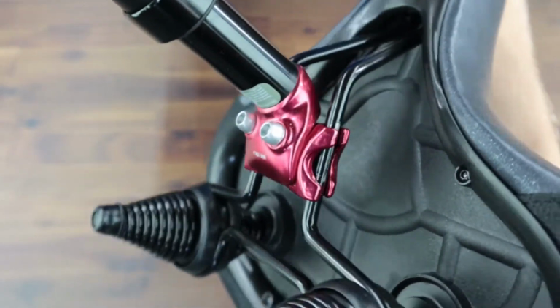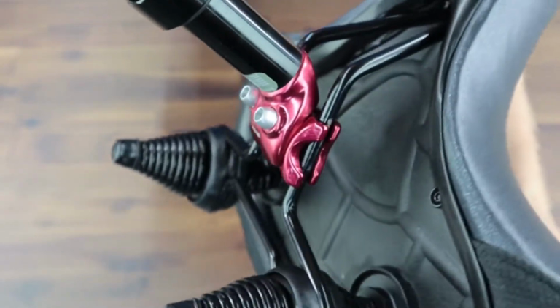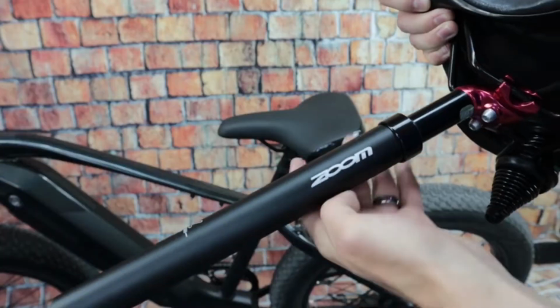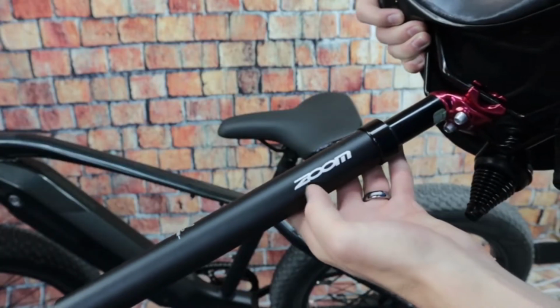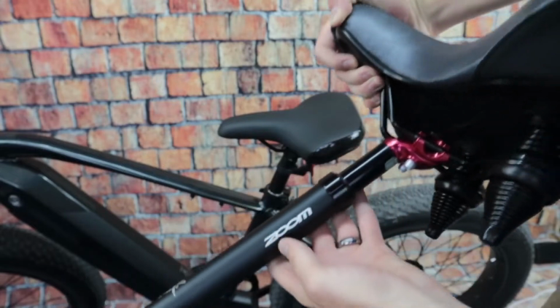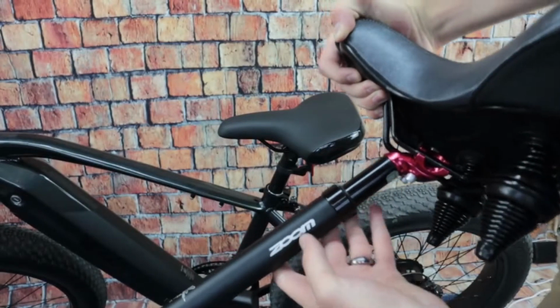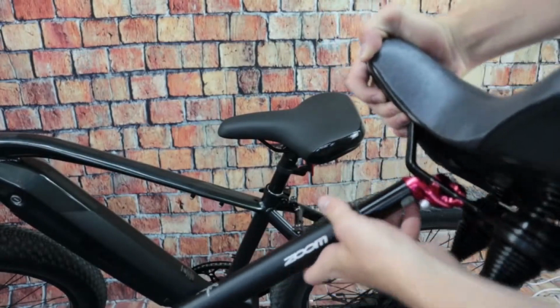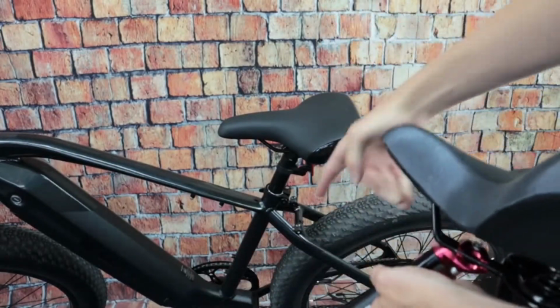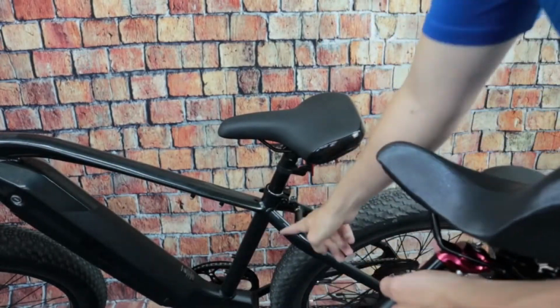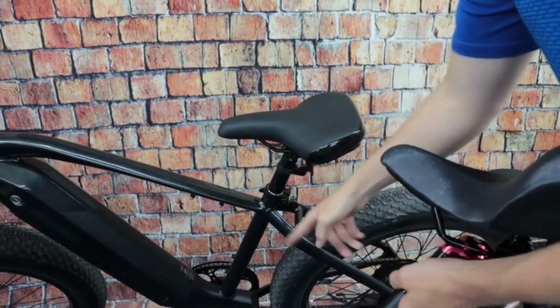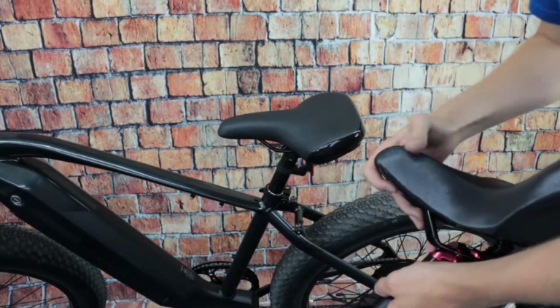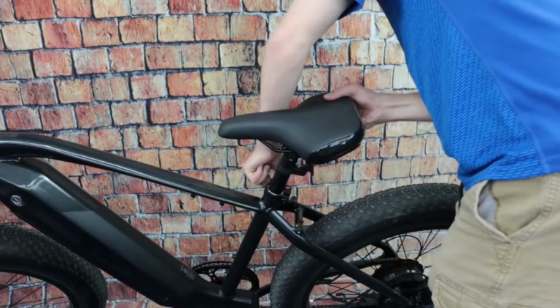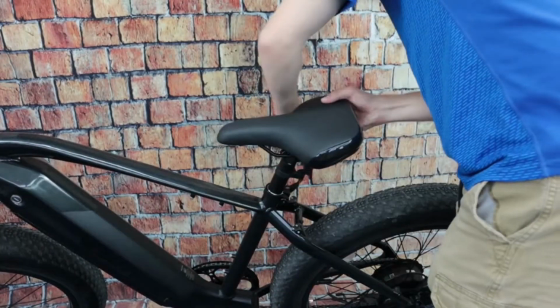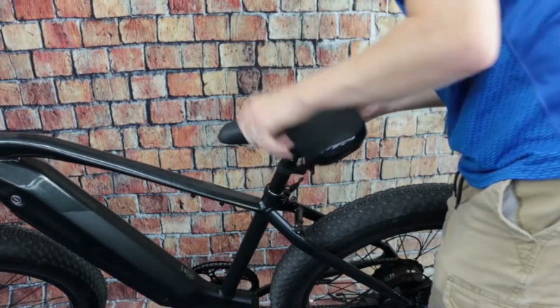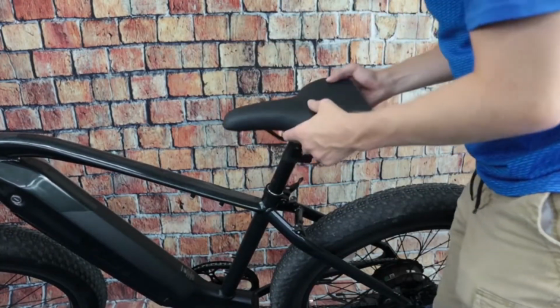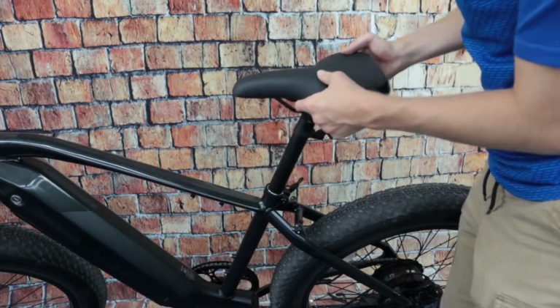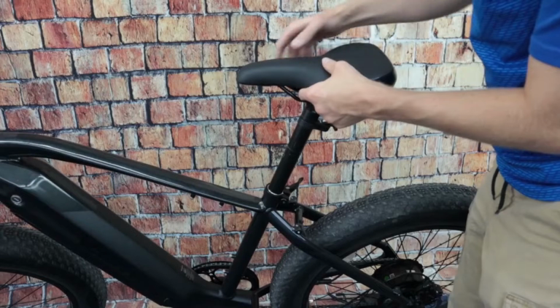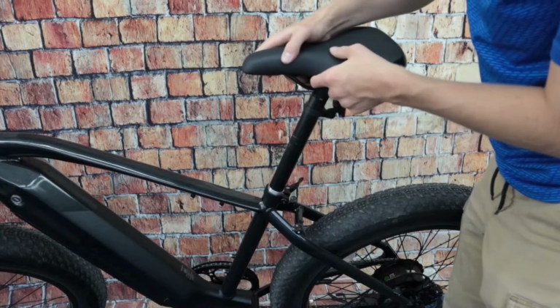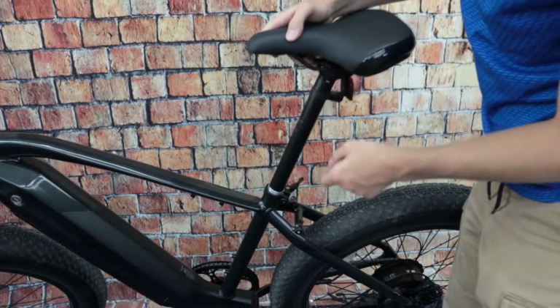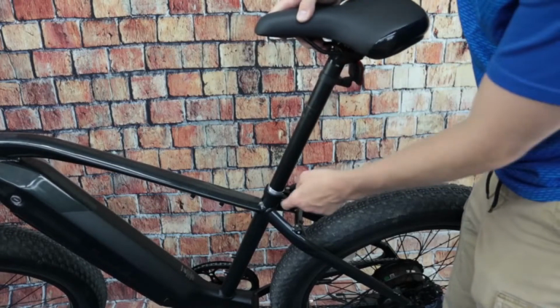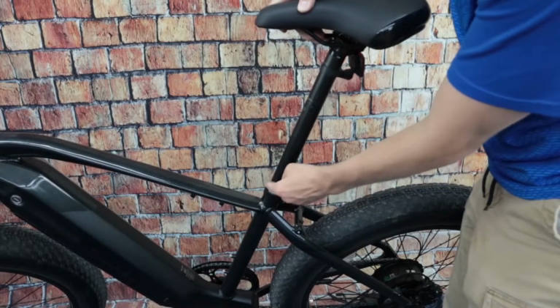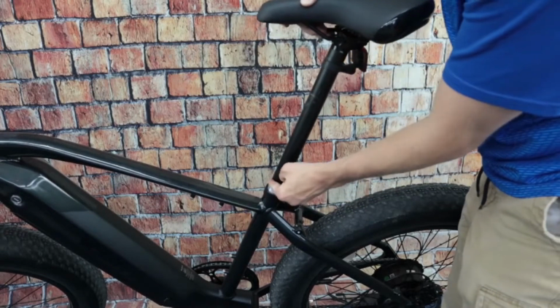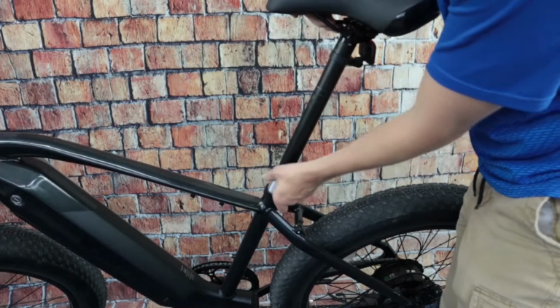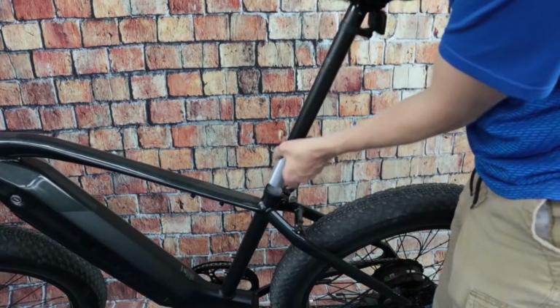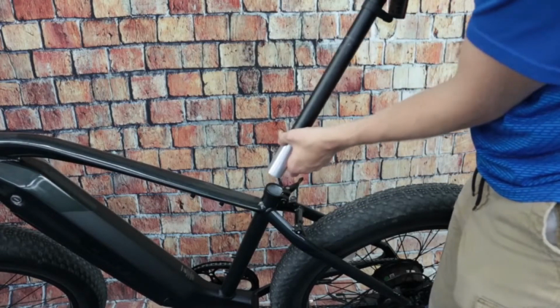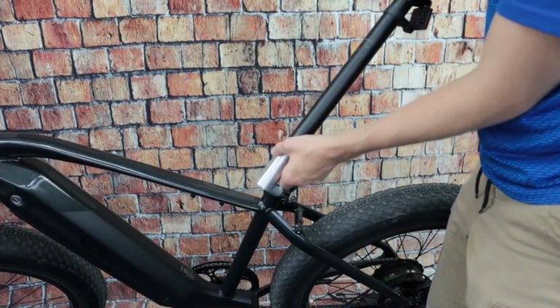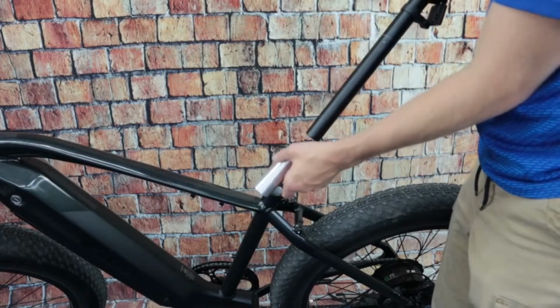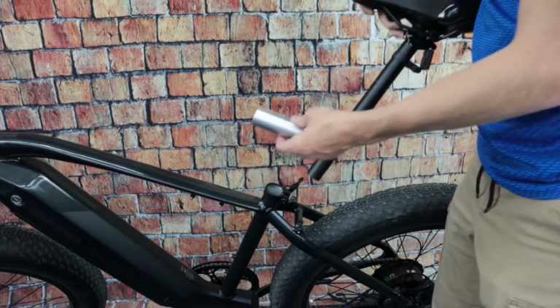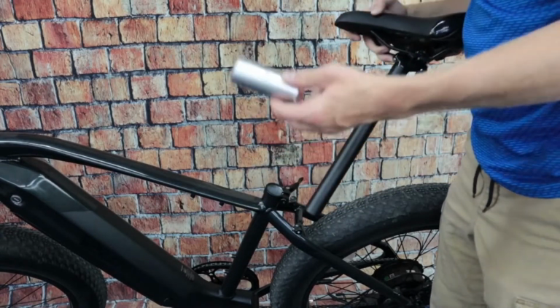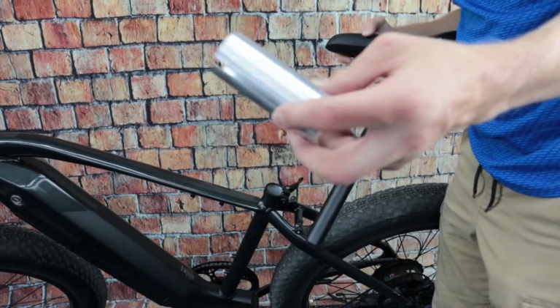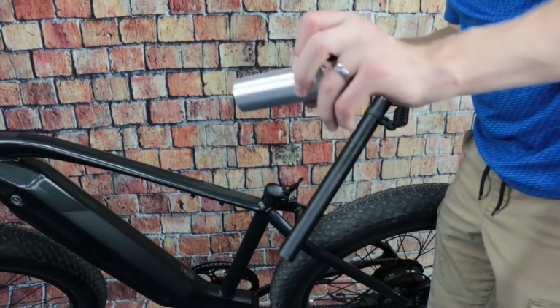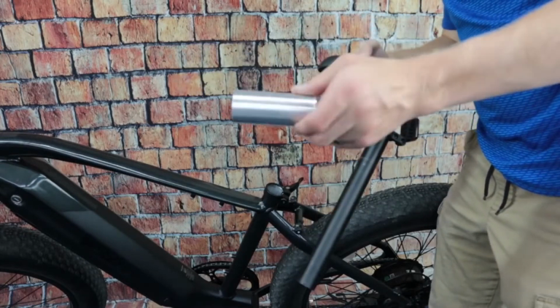We can just replace it. This is the seat that came with my e-bike — I'm just going to pull the whole thing out: the tube, the seat, and everything. This one comes with a spacer; yours may or may not. But in order to make it fit properly, I have to make sure I use this spacer.